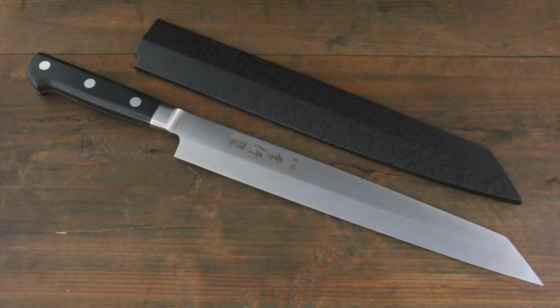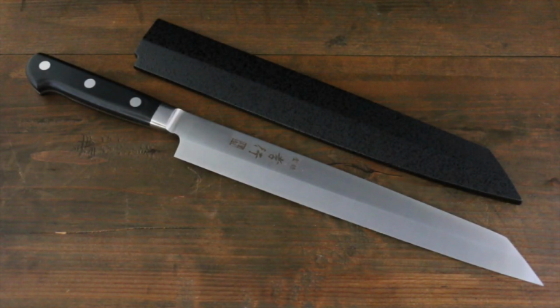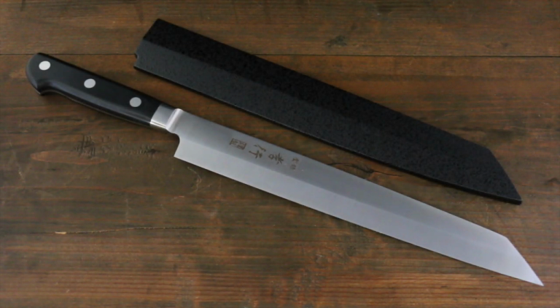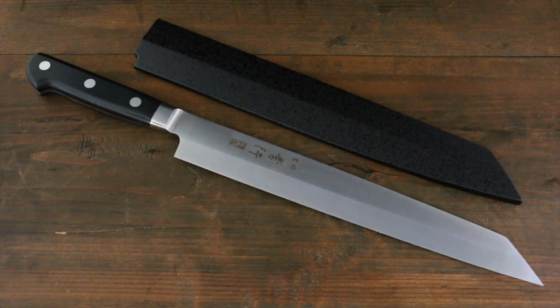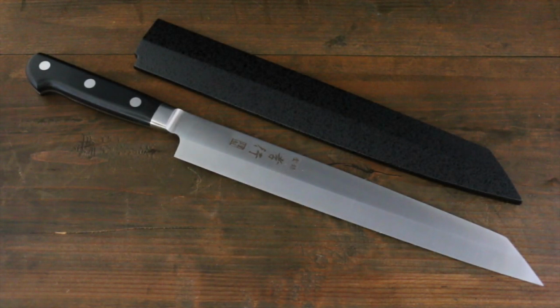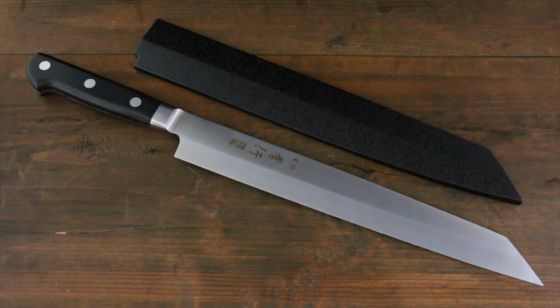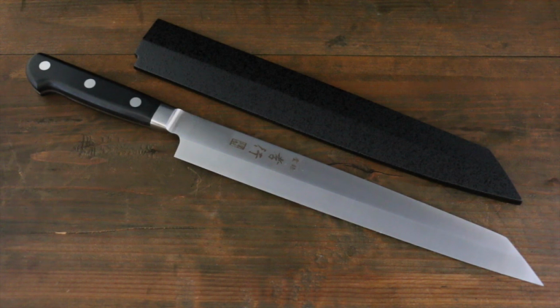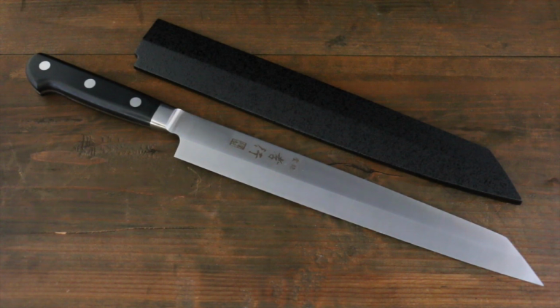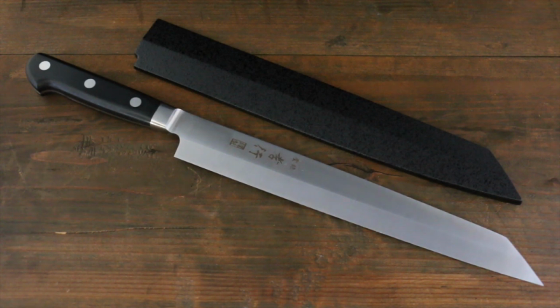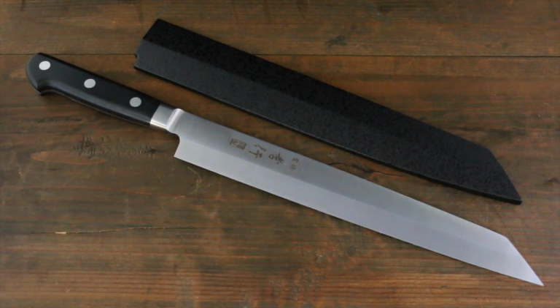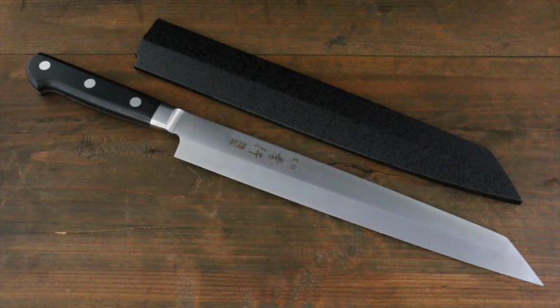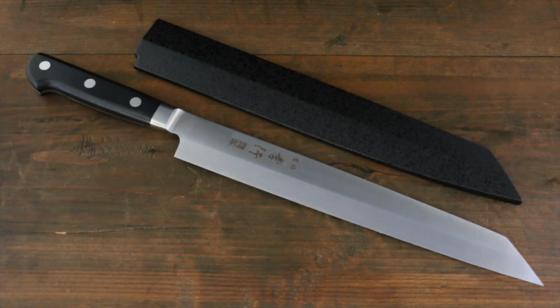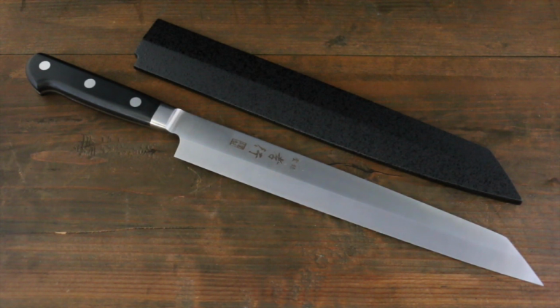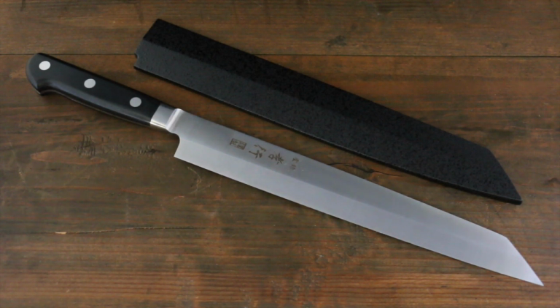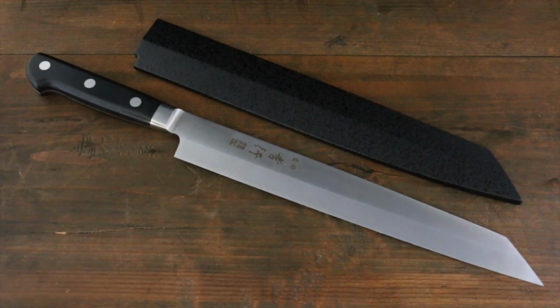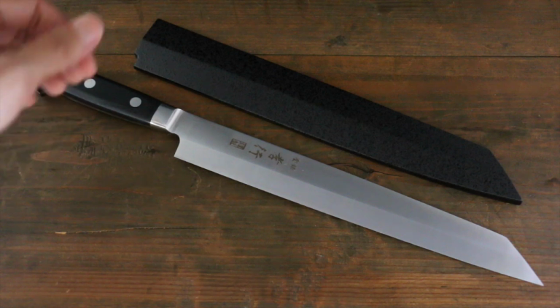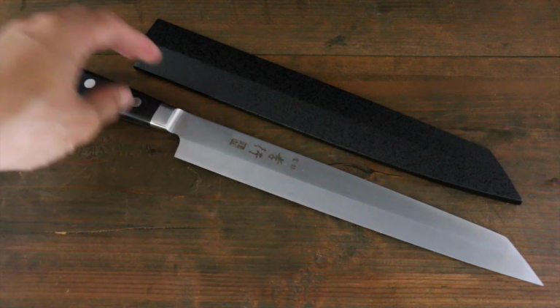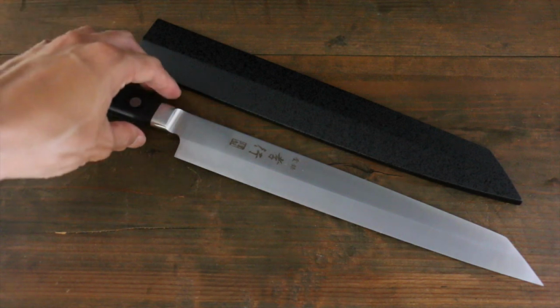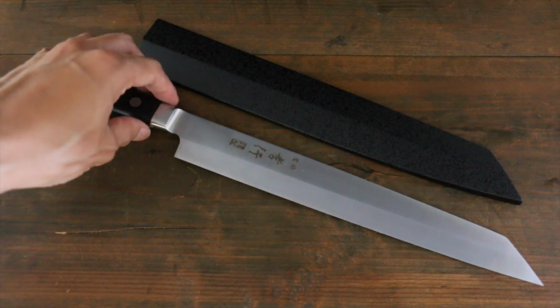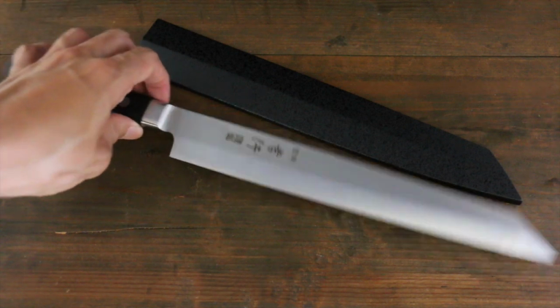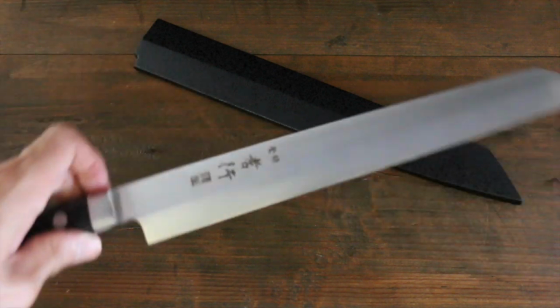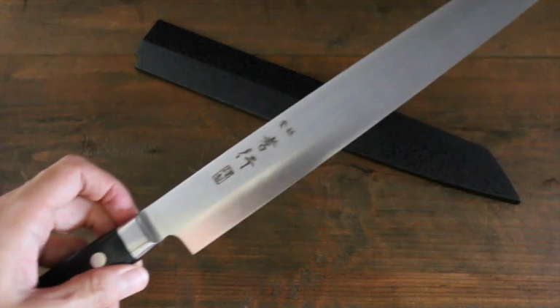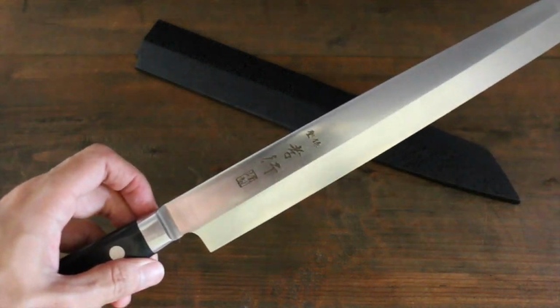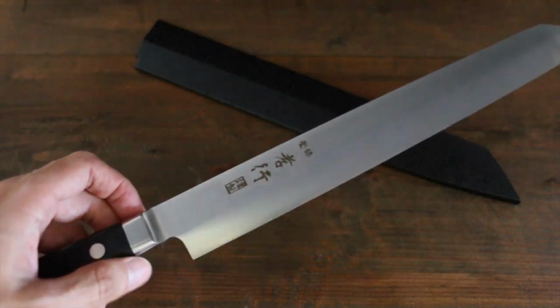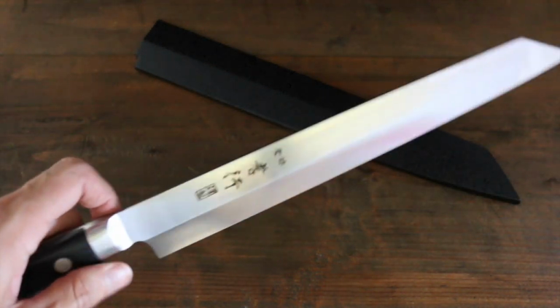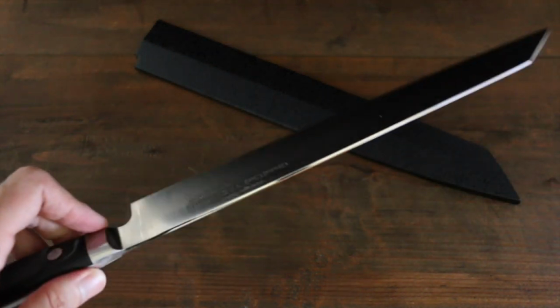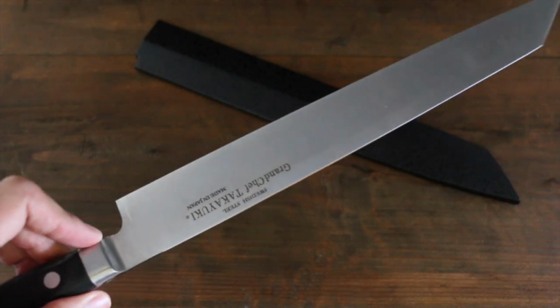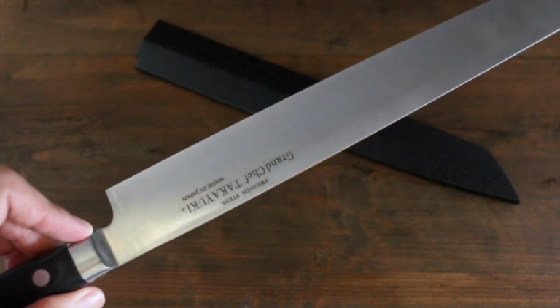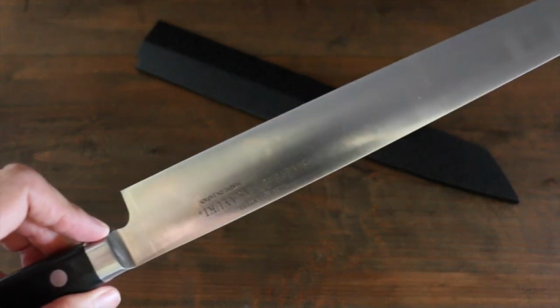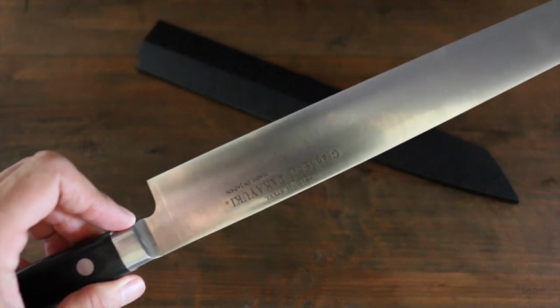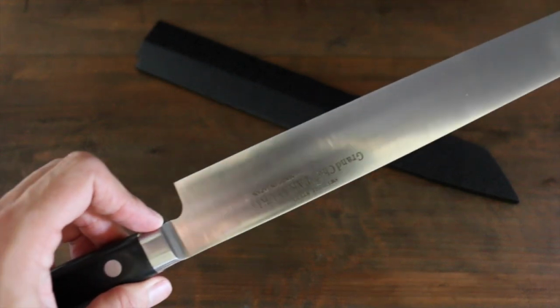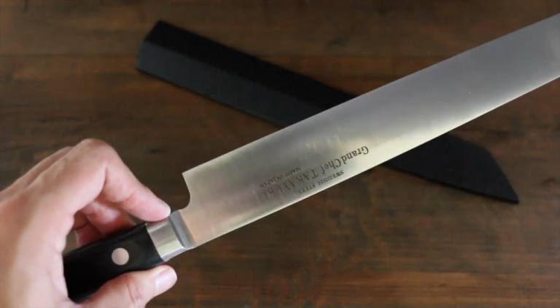This is Takaiki's Grand Chef series, a Kiritsuke Yanagi. This is made with Swedish stain-resistant steel.